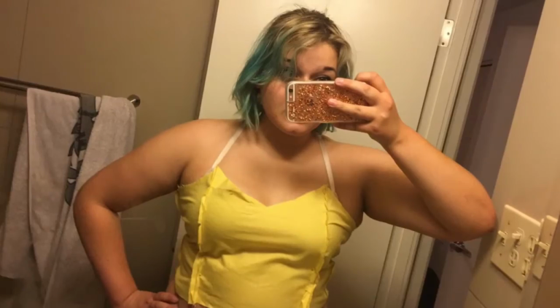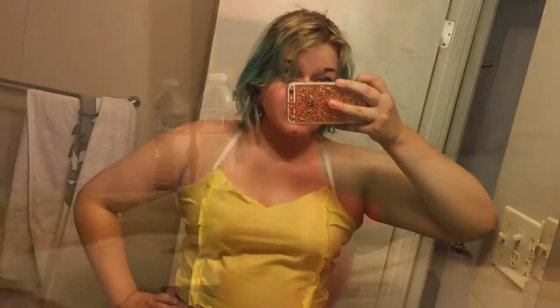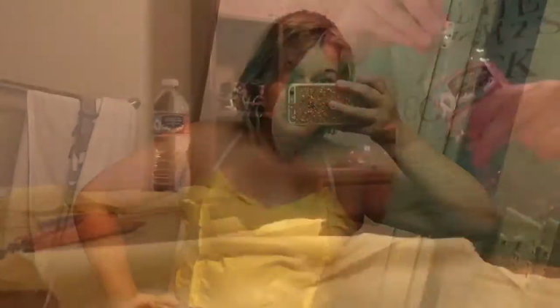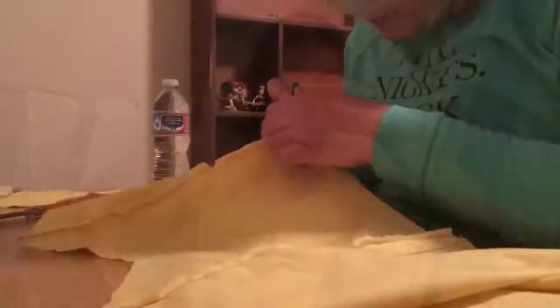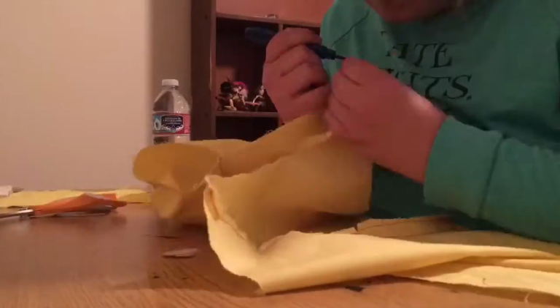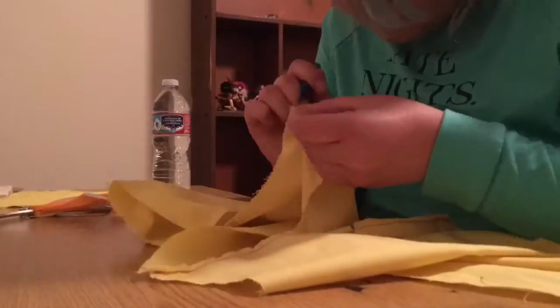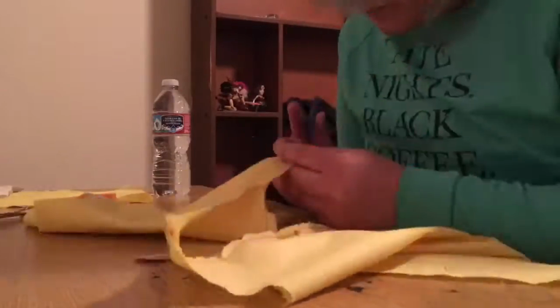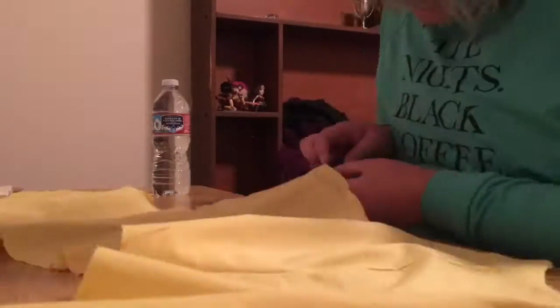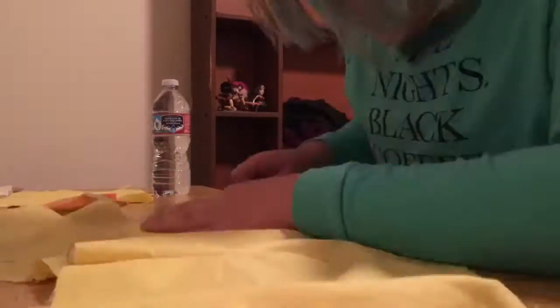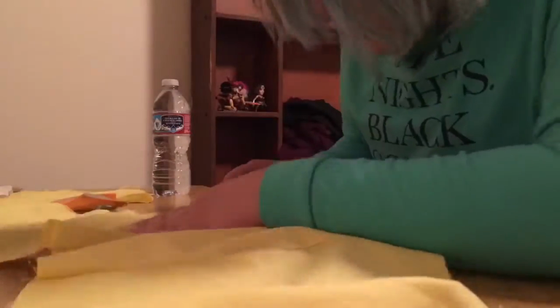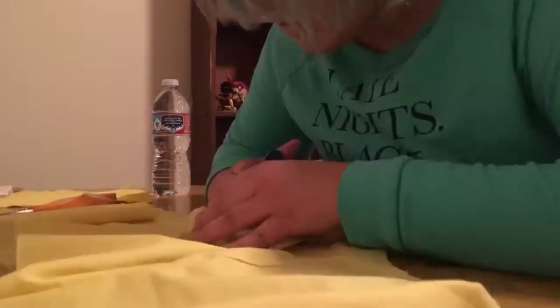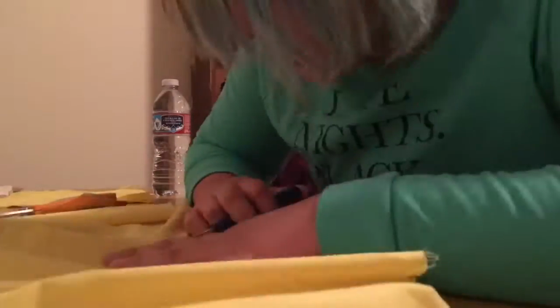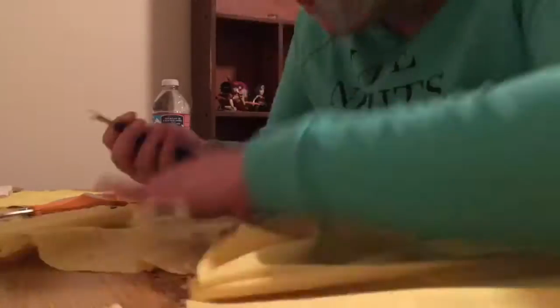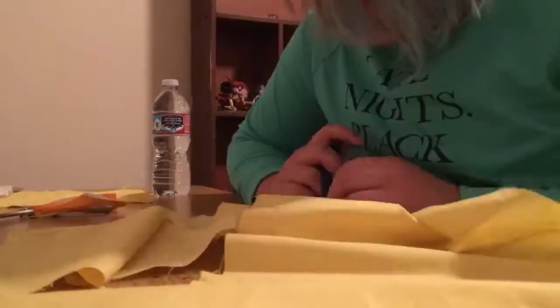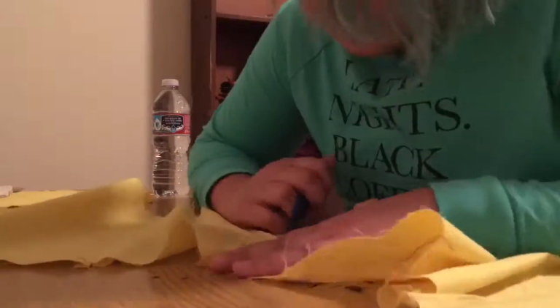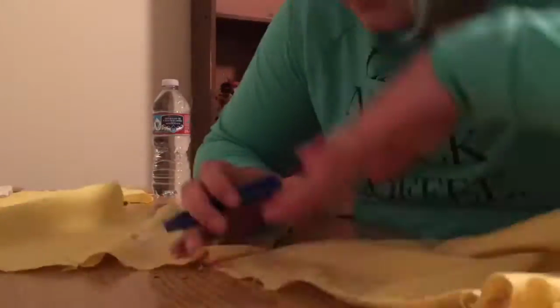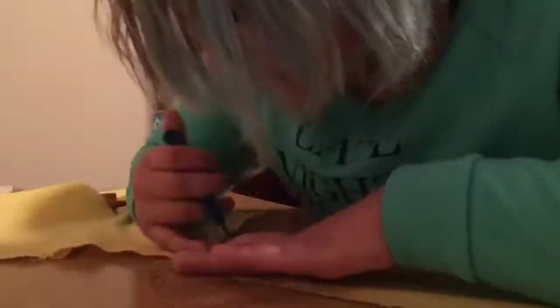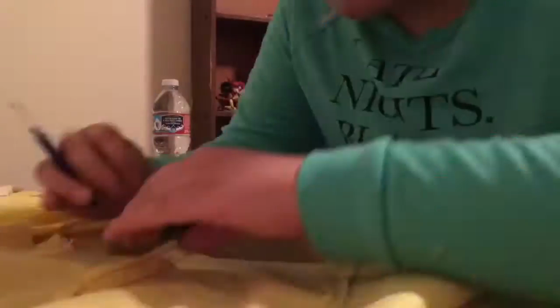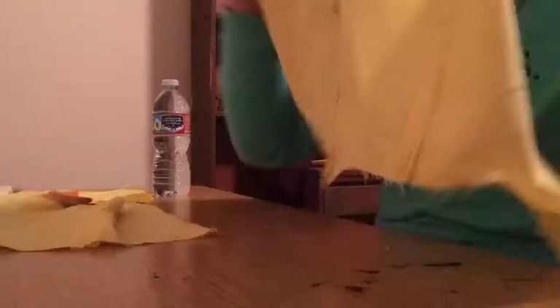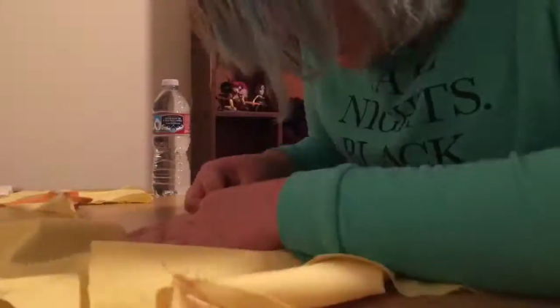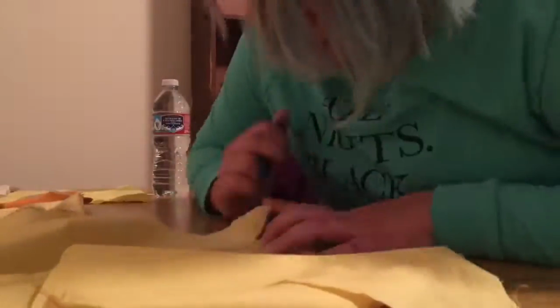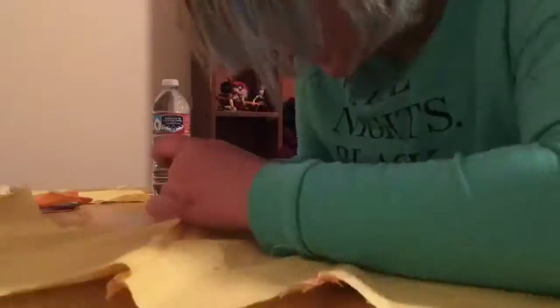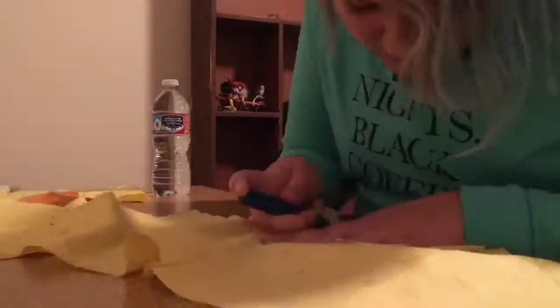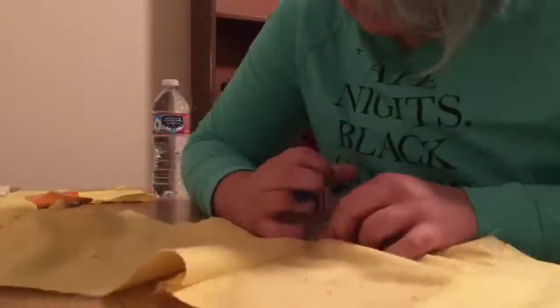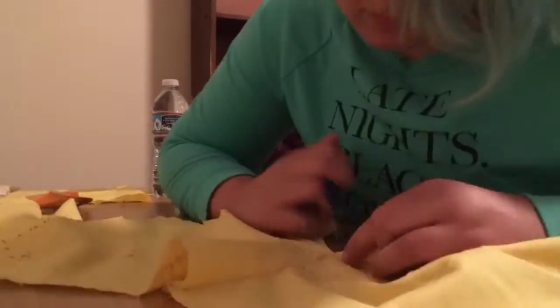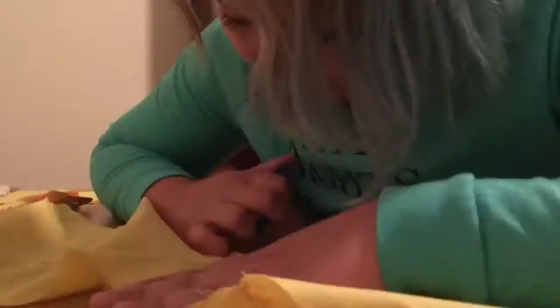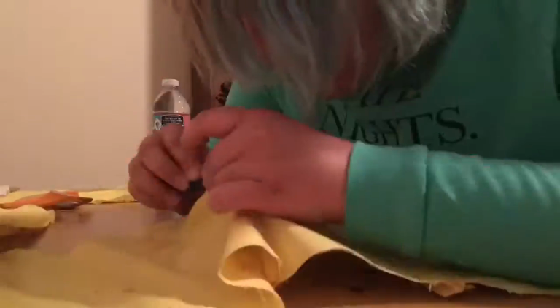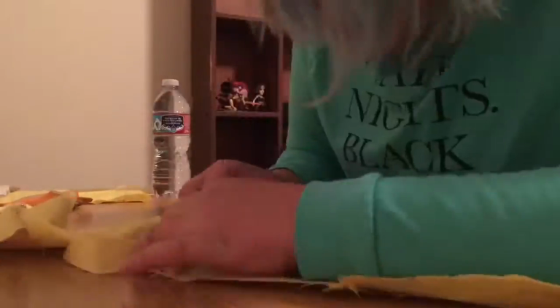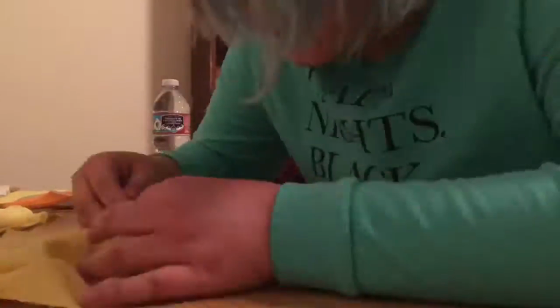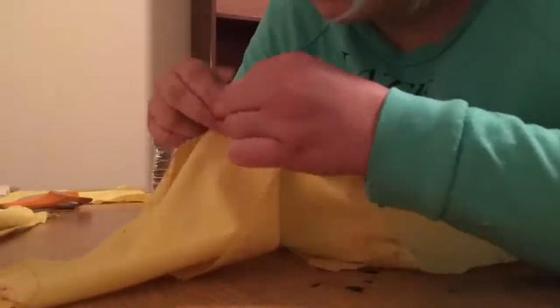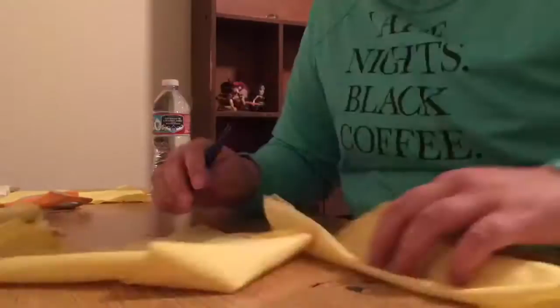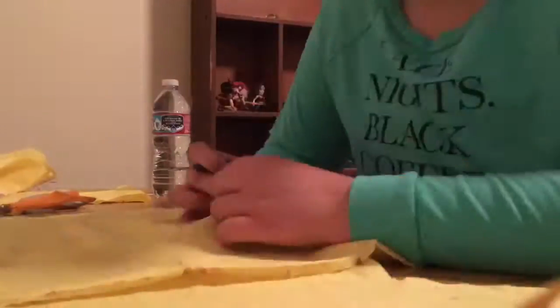I didn't really record making the alterations, but they're done. Afterwards, I go ahead and seam rip my entire mock up so that I can later use this as a pattern for the finished bodice.